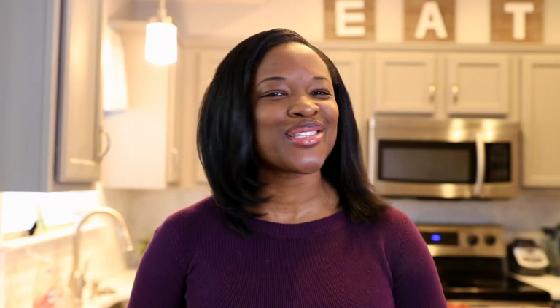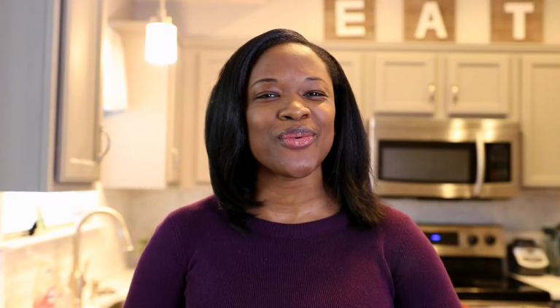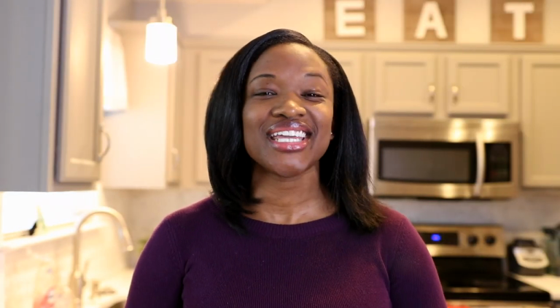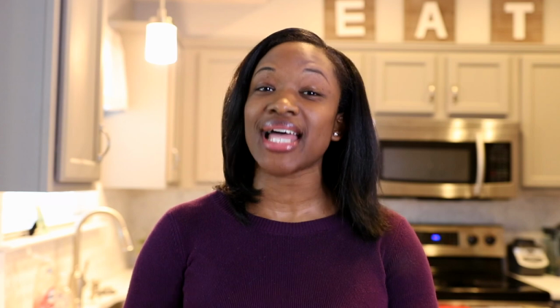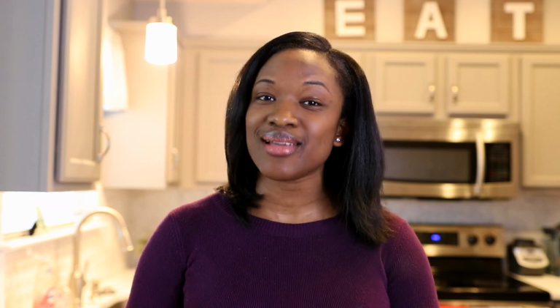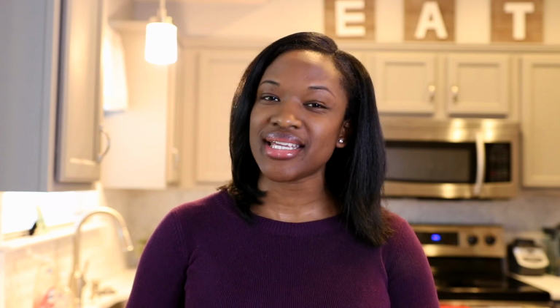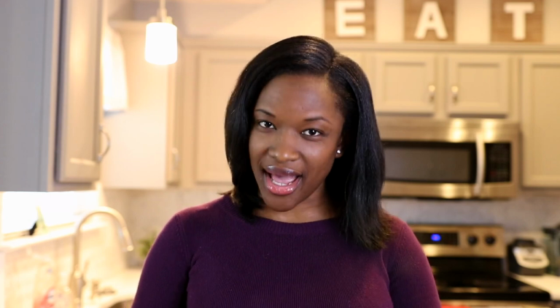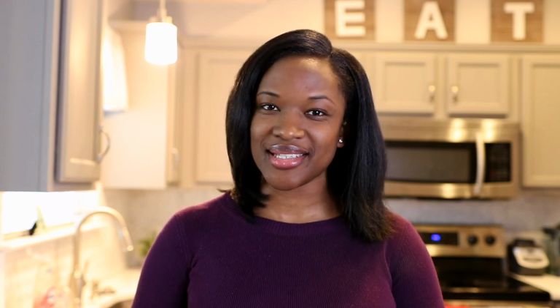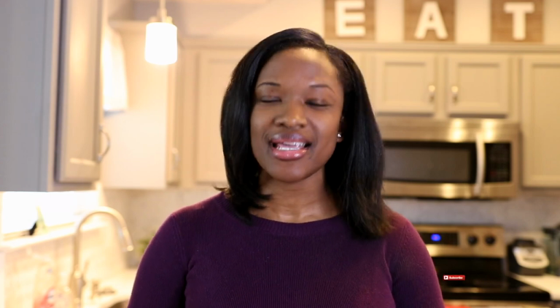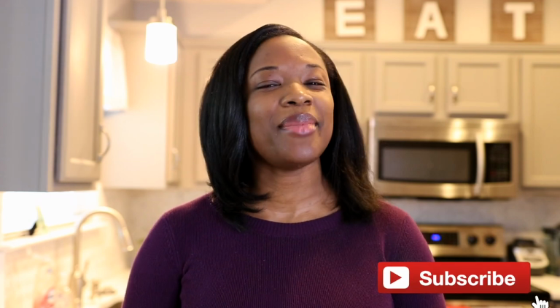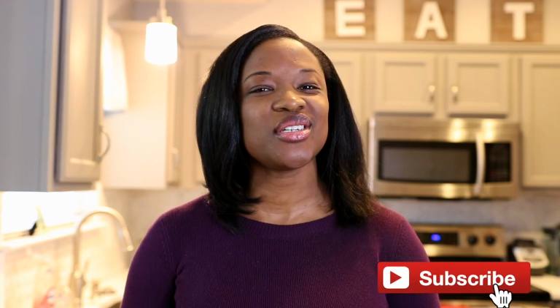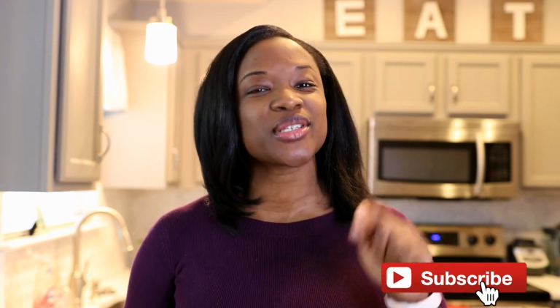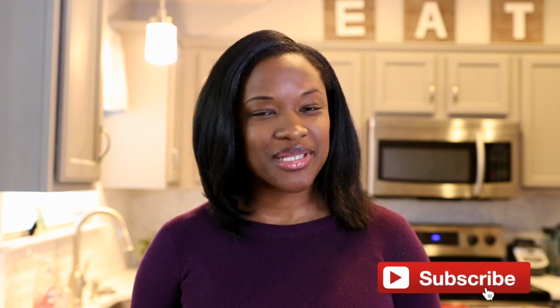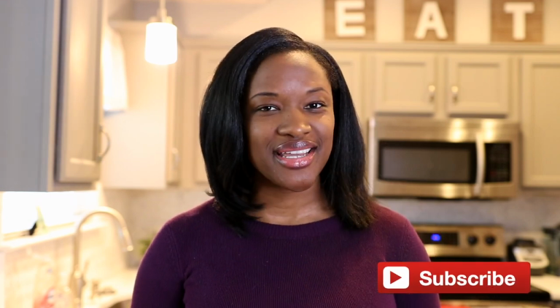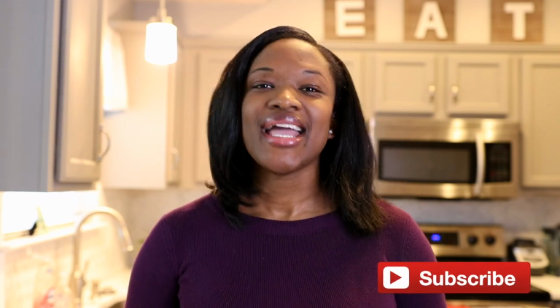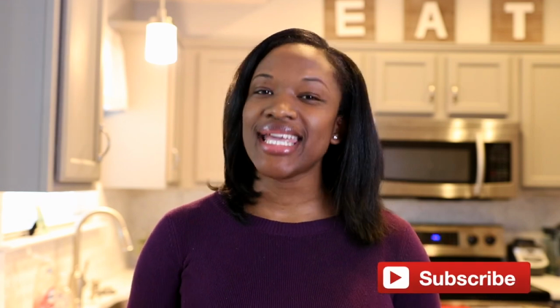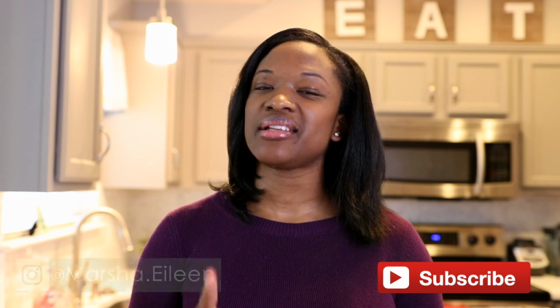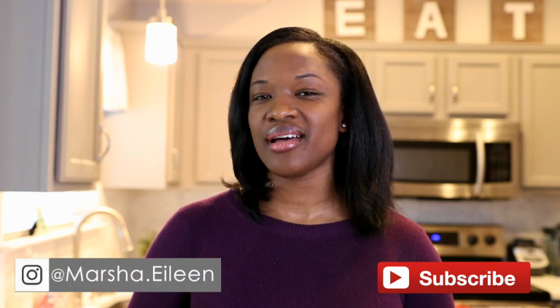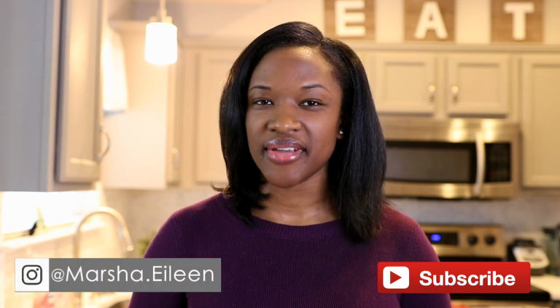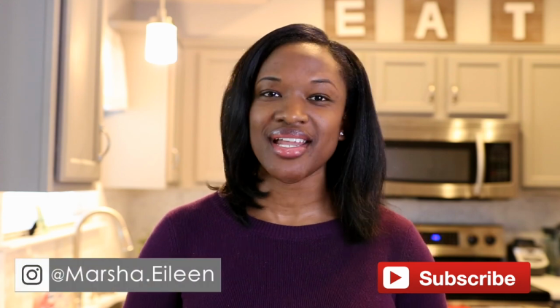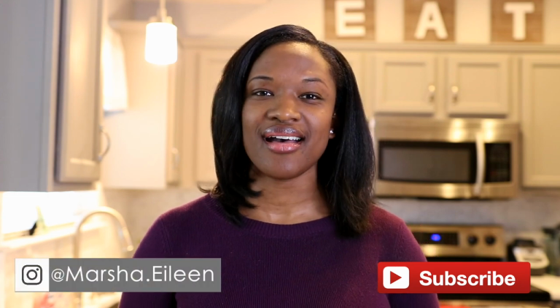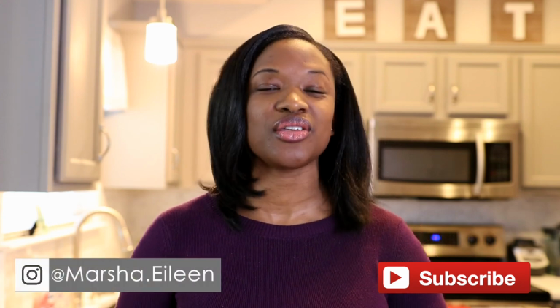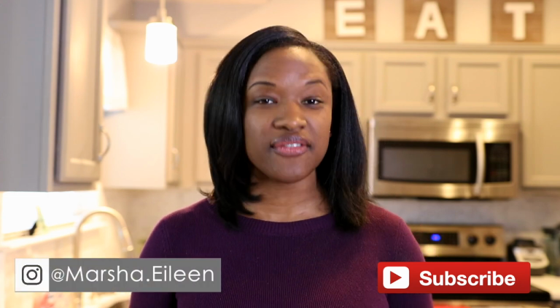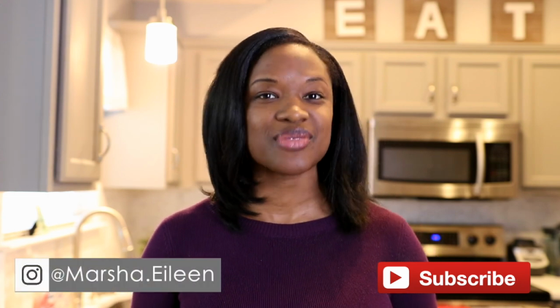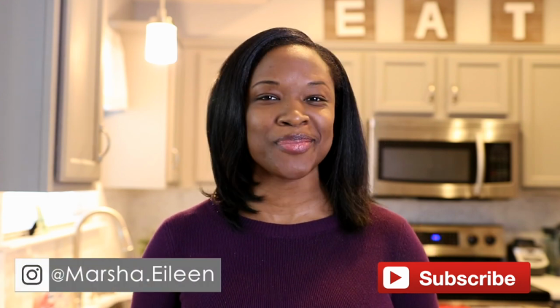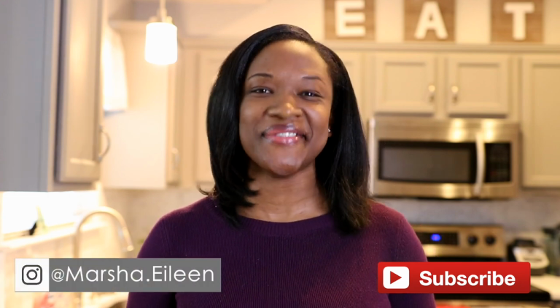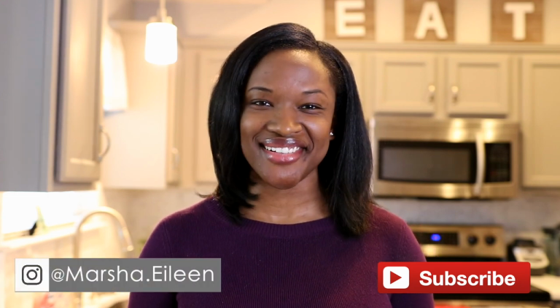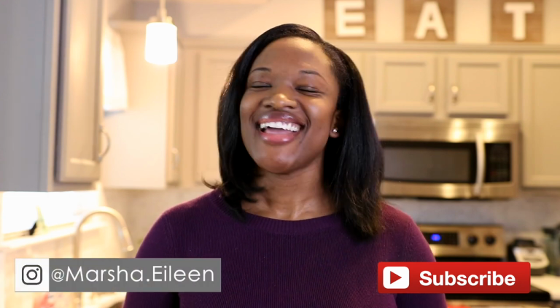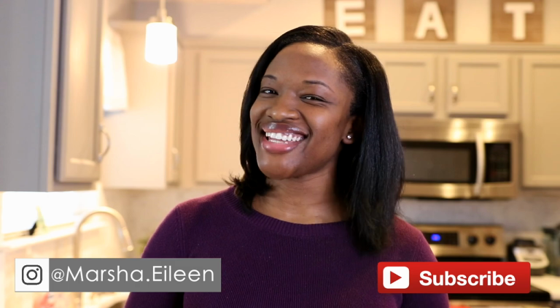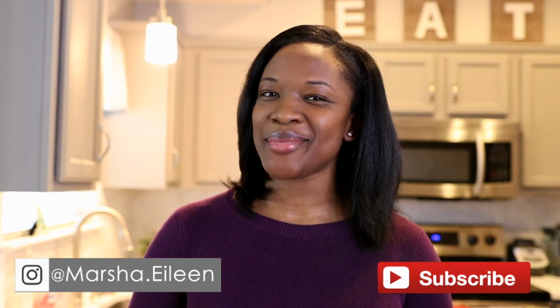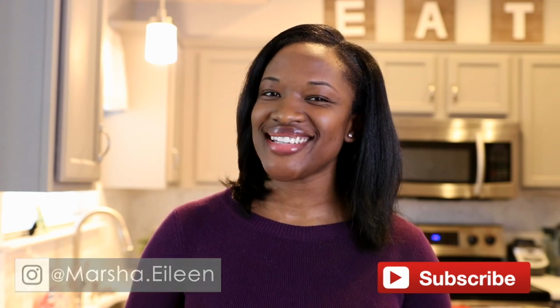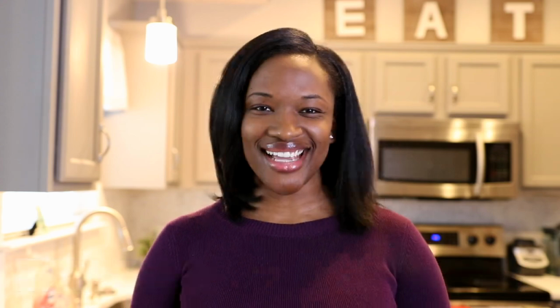Thank you so much for watching. If you would like to see more Instant Pot recipes, make sure you subscribe to my channel and hit that little bell notification icon so you'll never miss when I upload a video. Until next time, you guys — see you later!